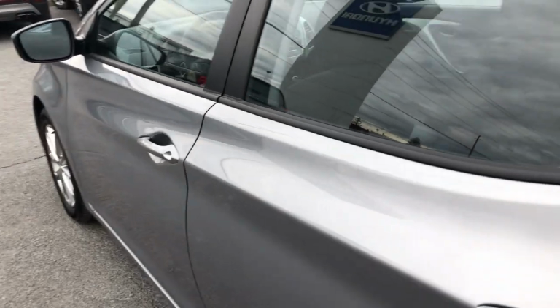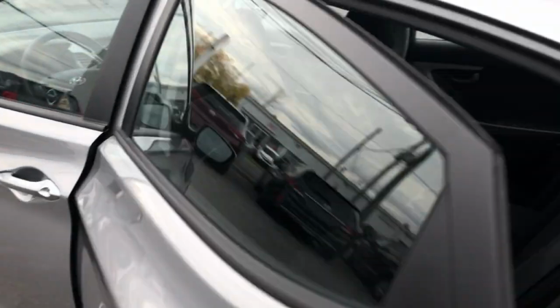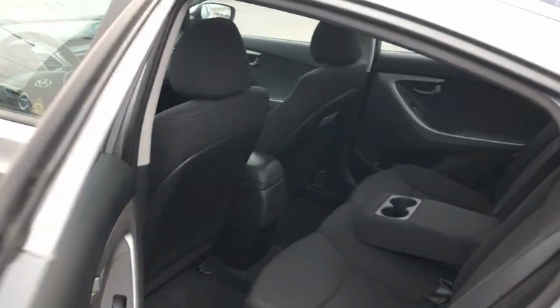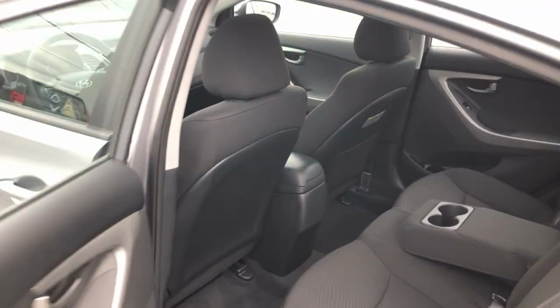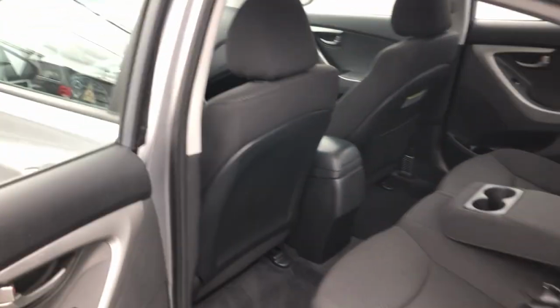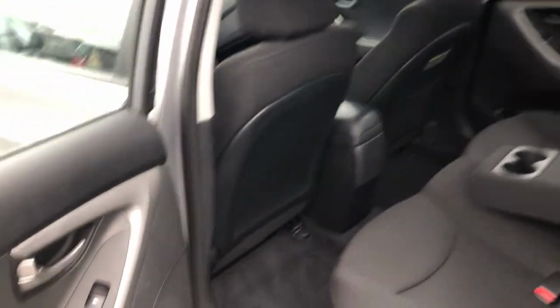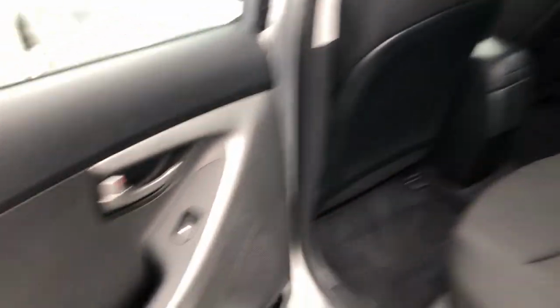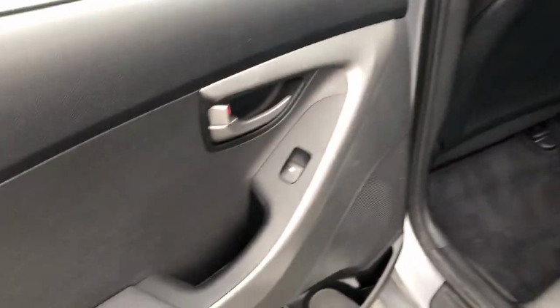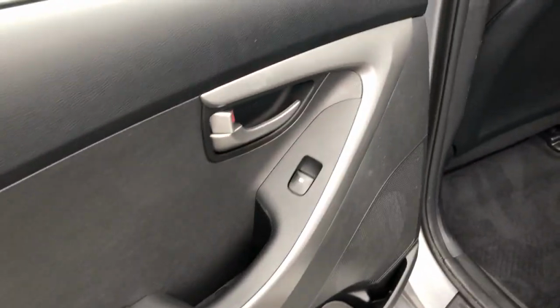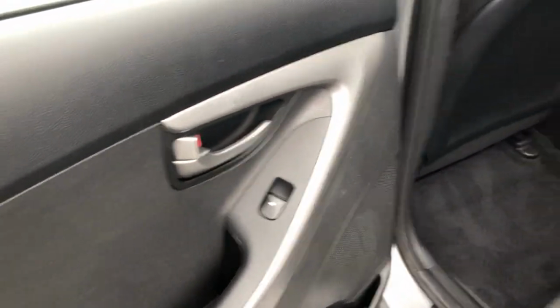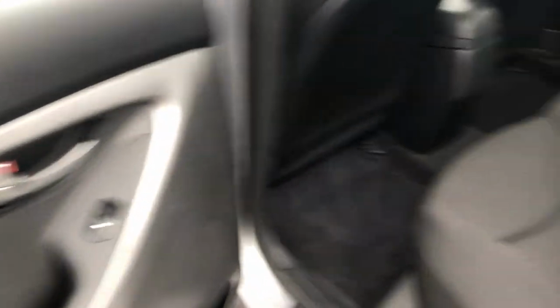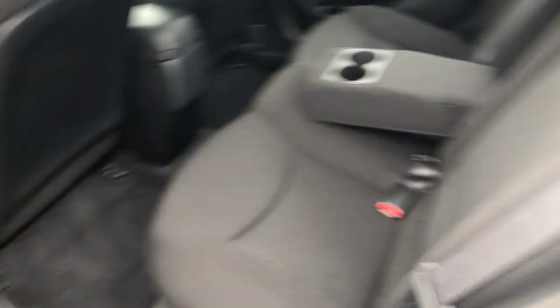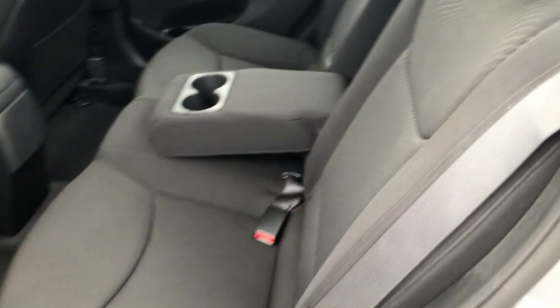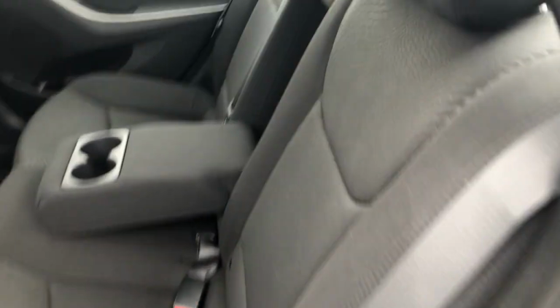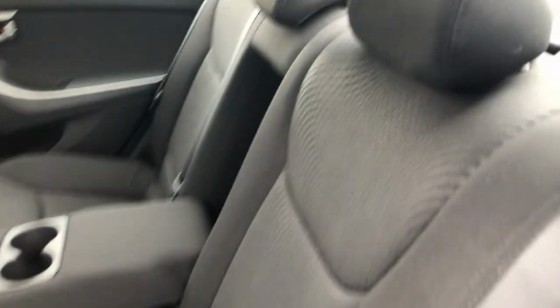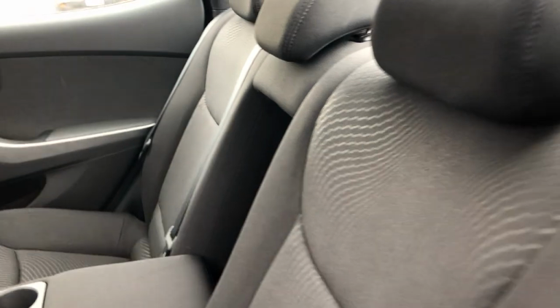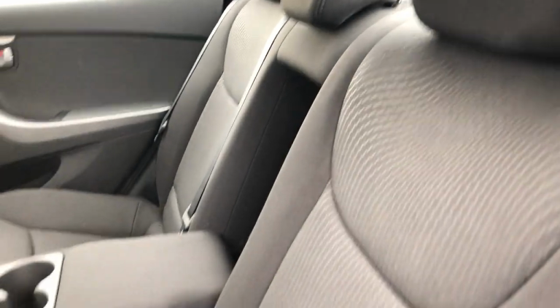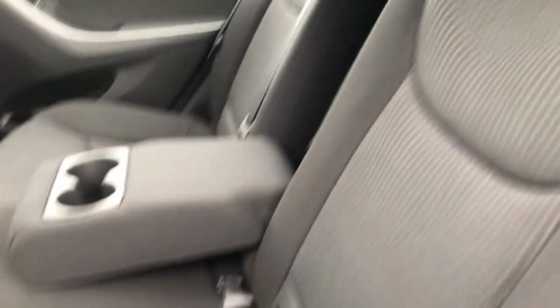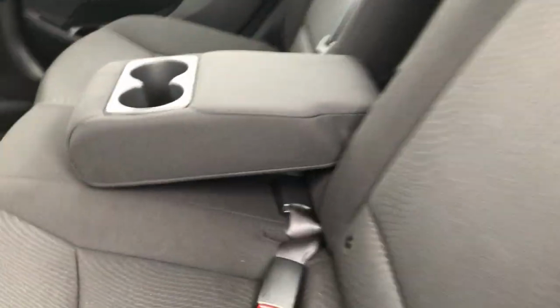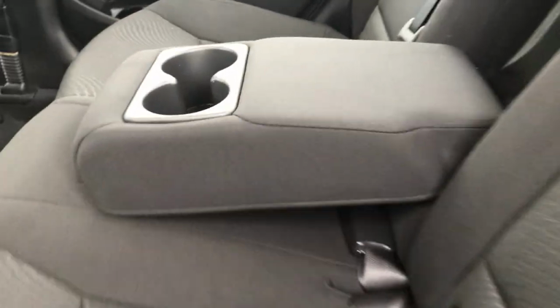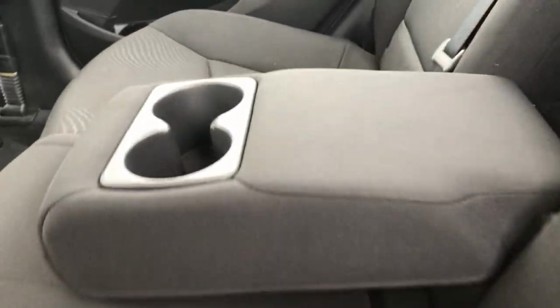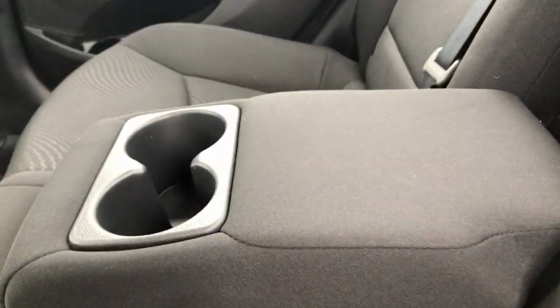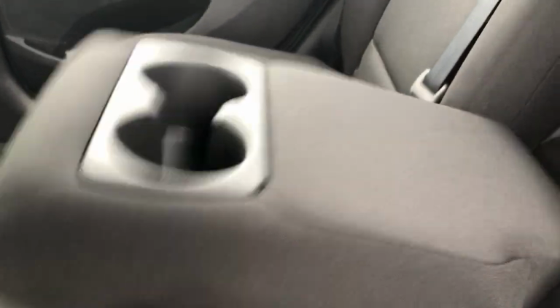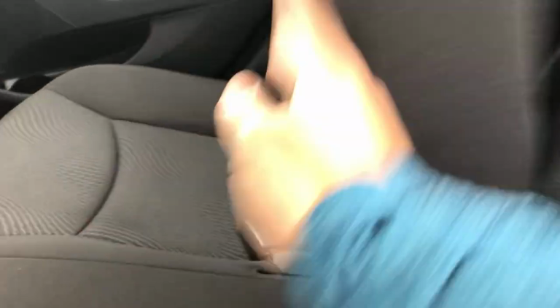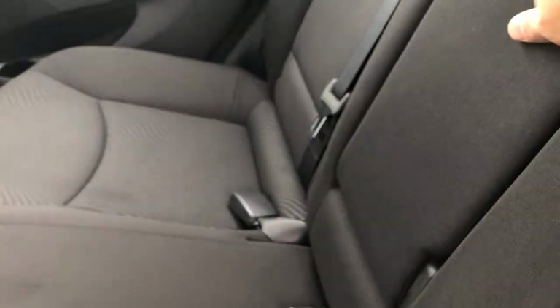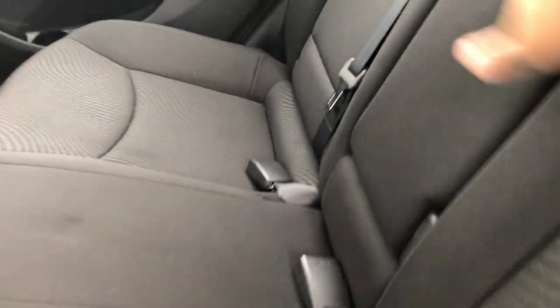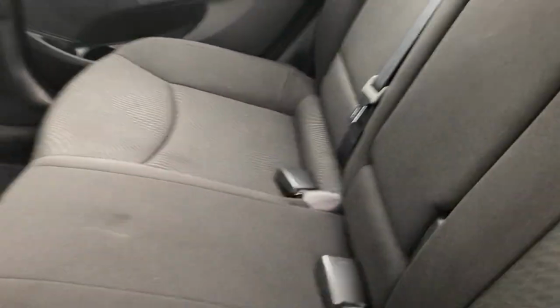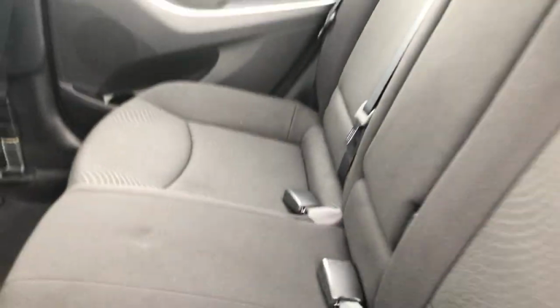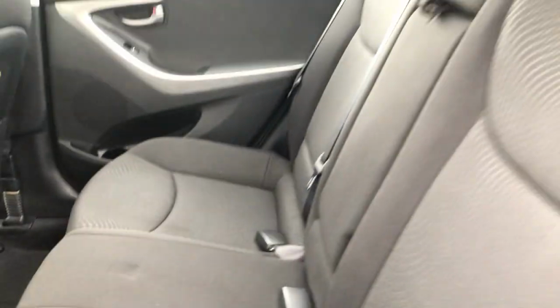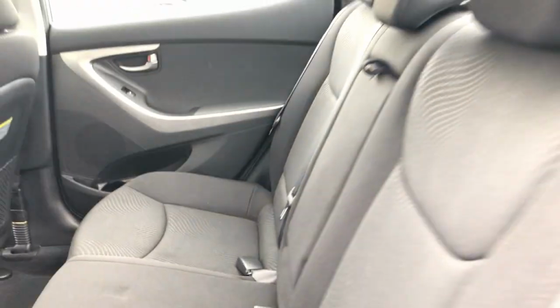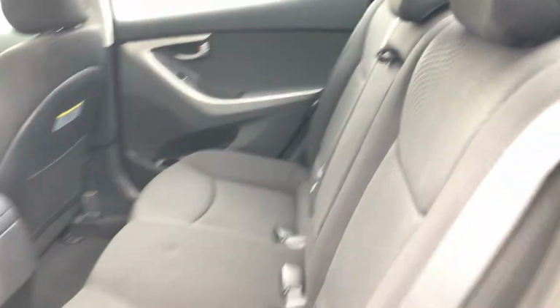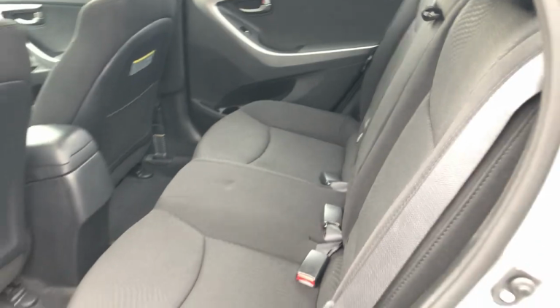On the inside, you've got room for up to five. You have power windows in the back, nice interior seating, and cup holders in the middle which can go up. Room for five.